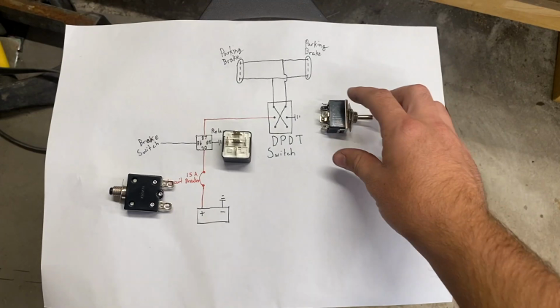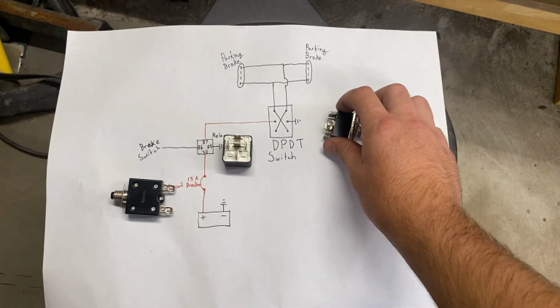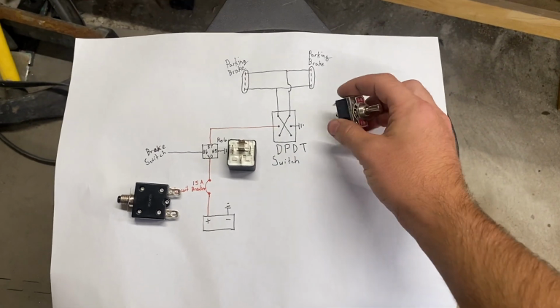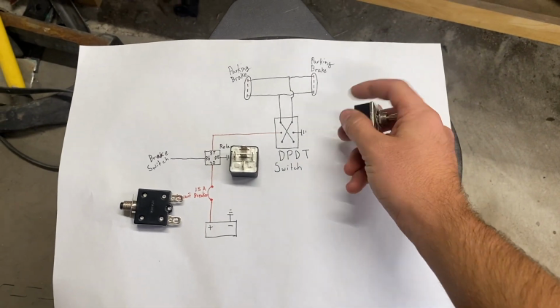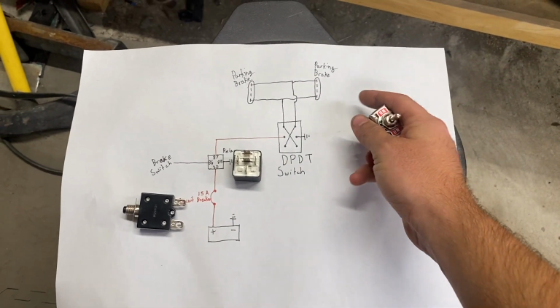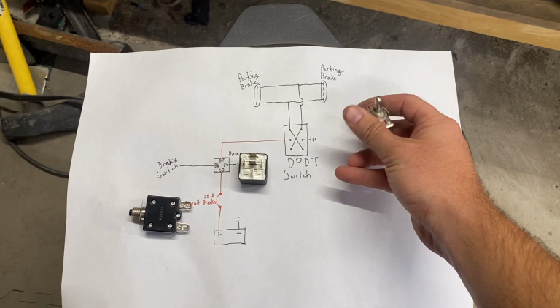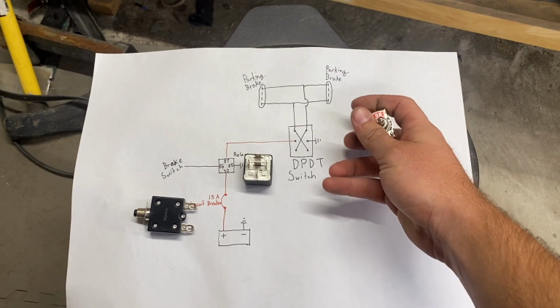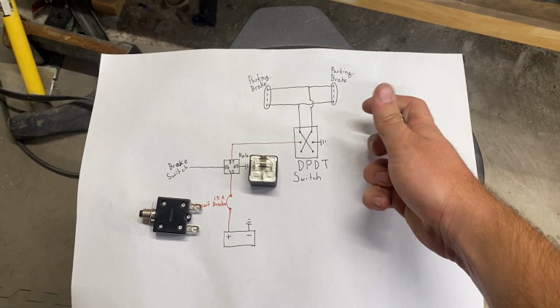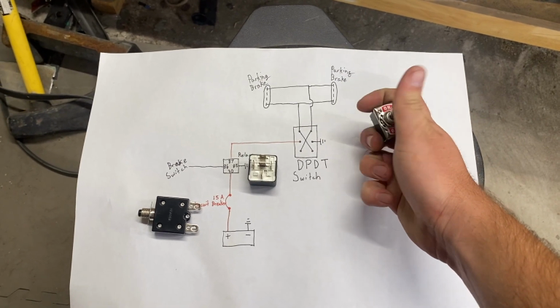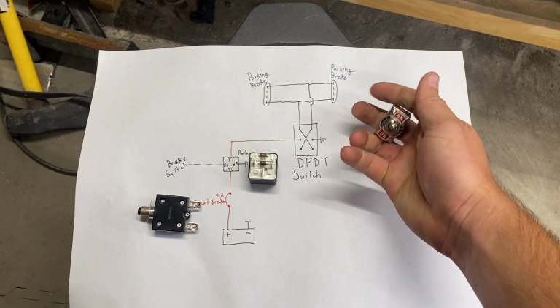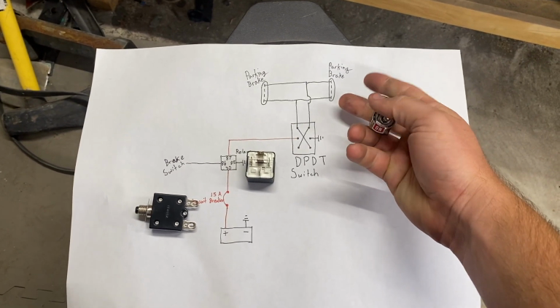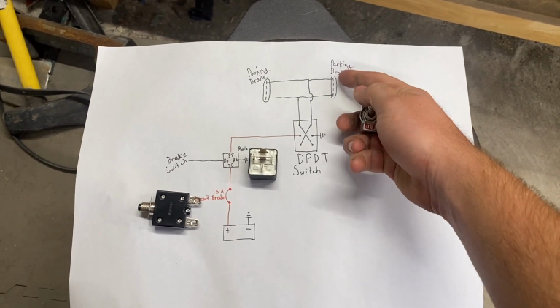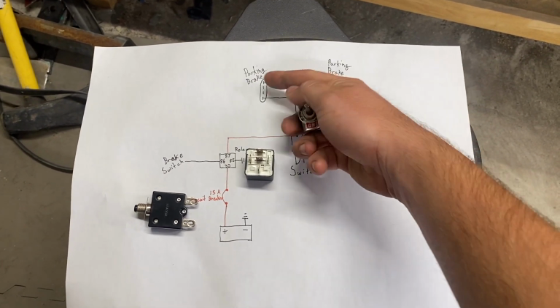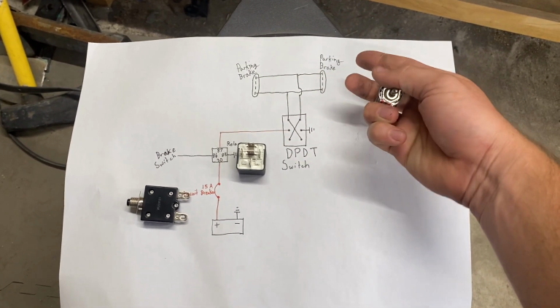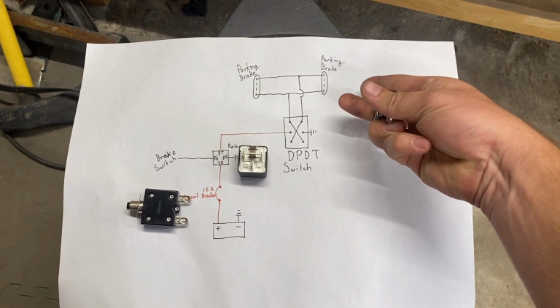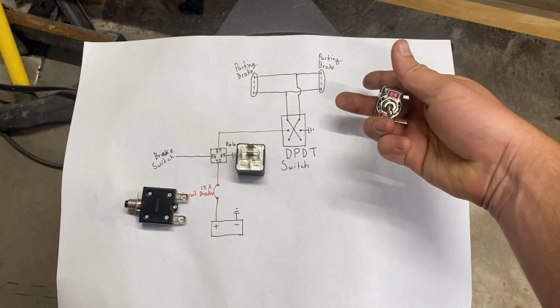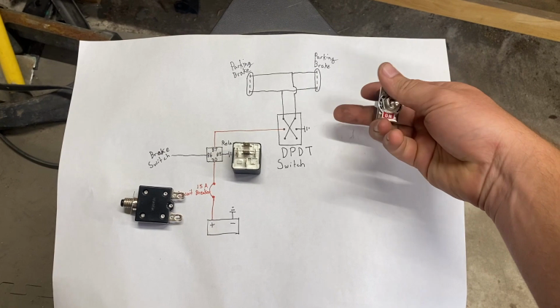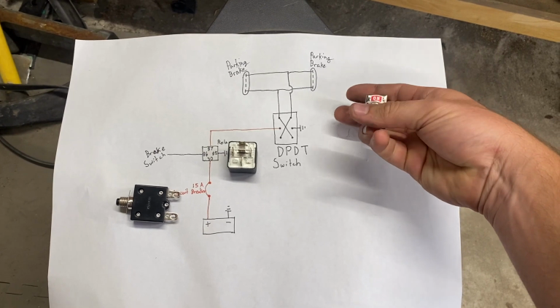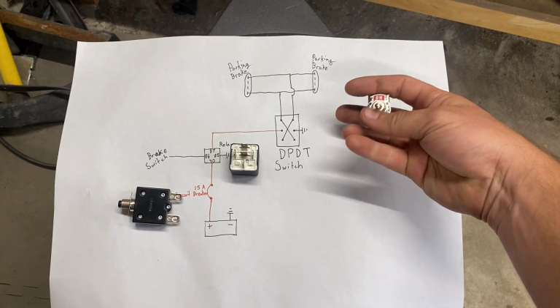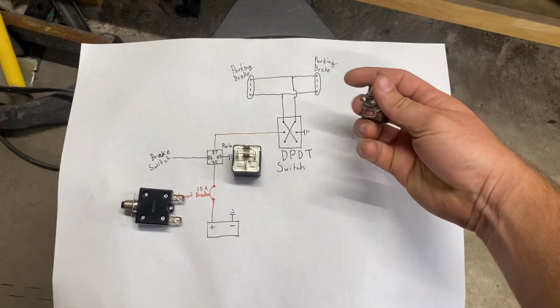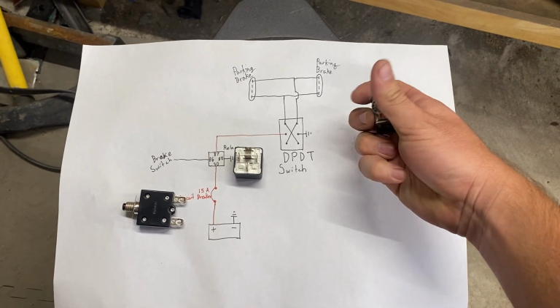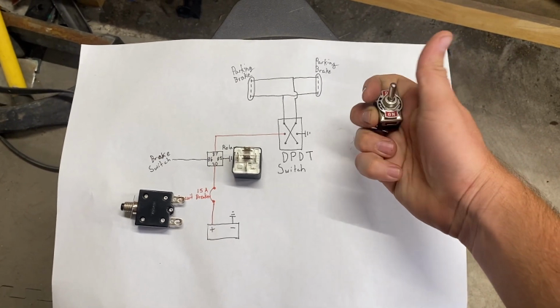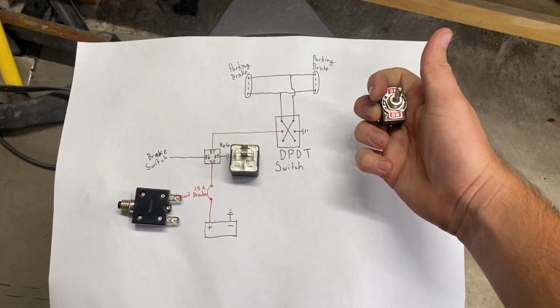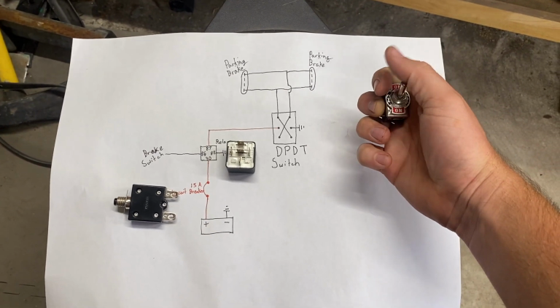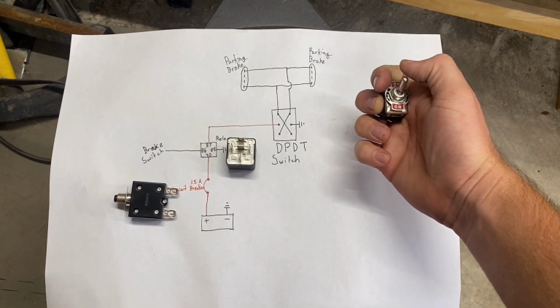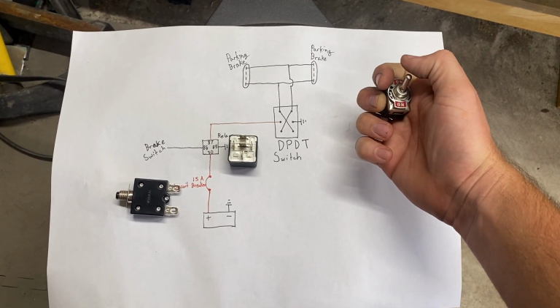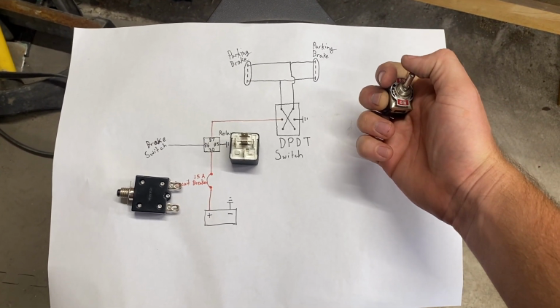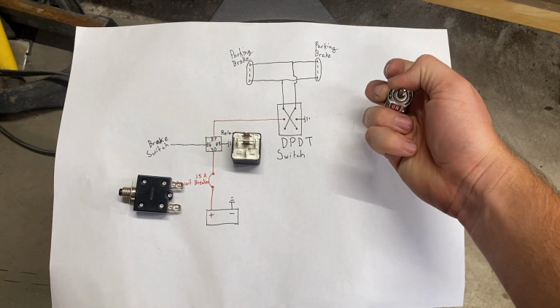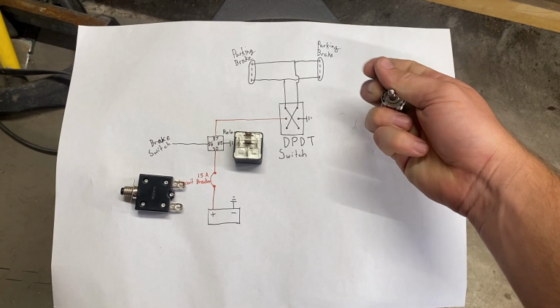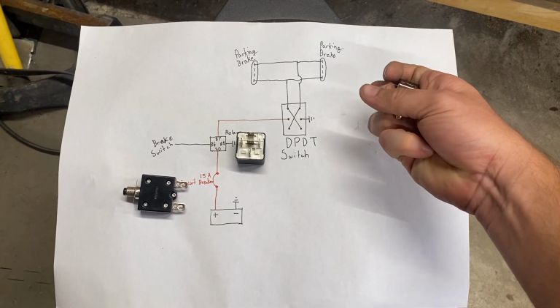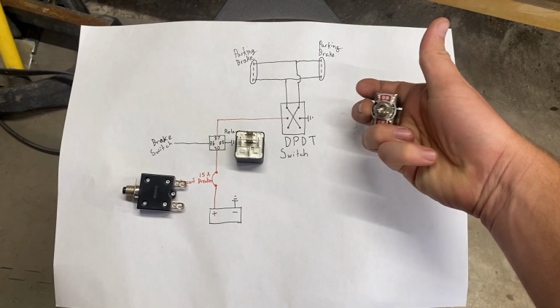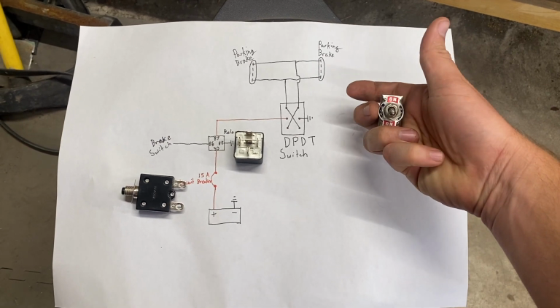All this switch does is give positive one way to a terminal, and when you flip it the other way it flips the polarity. So one way drives the piston and will lock your parking brake, and the other way disengages the parking brake.